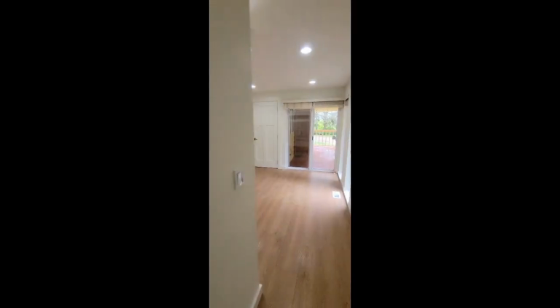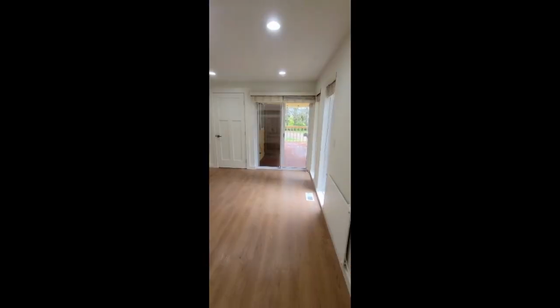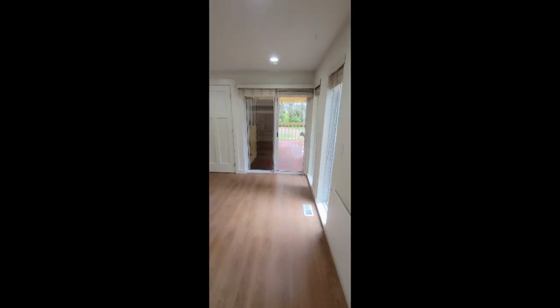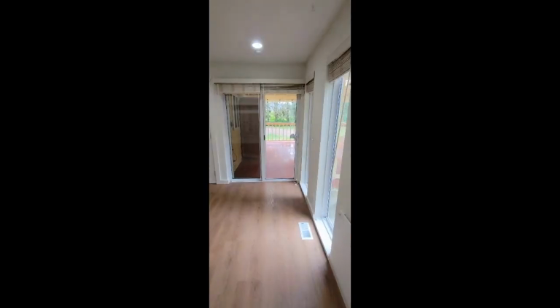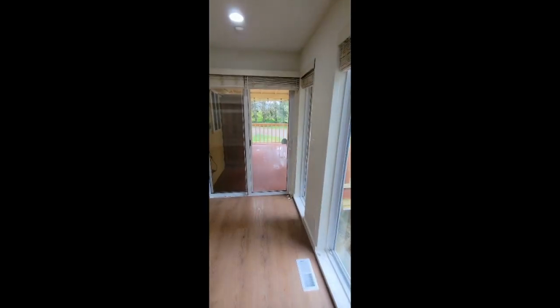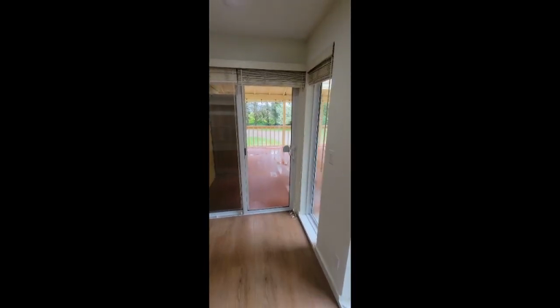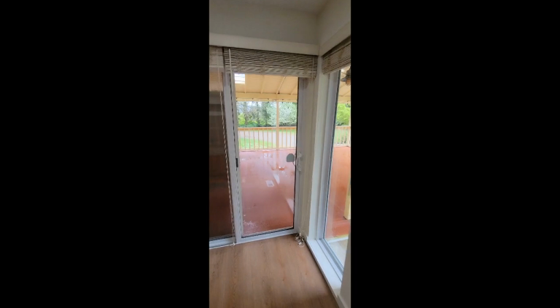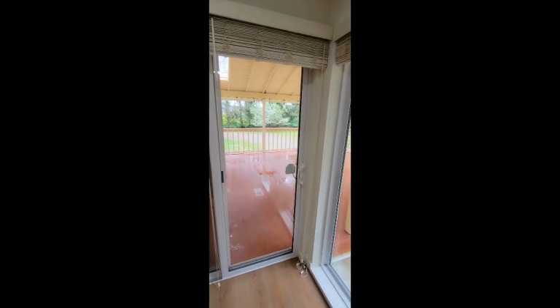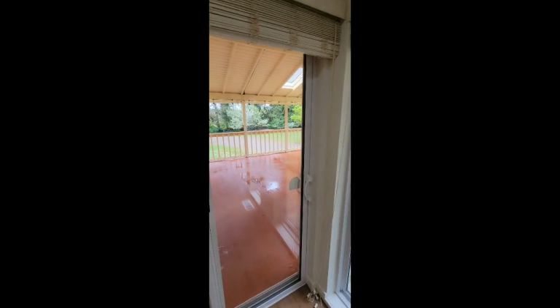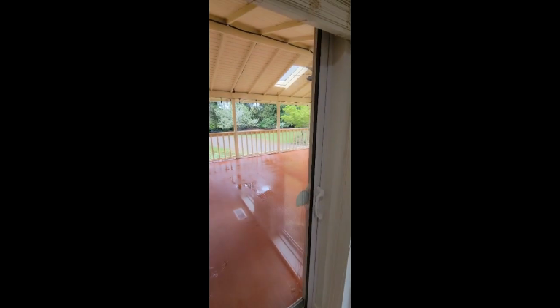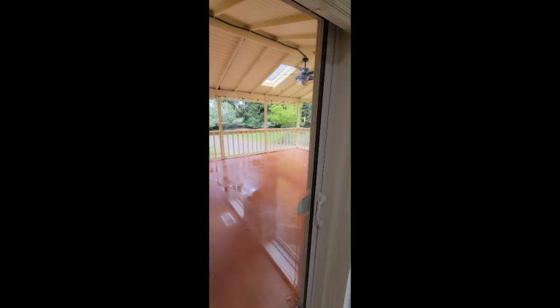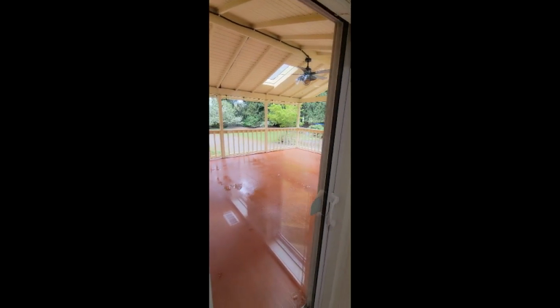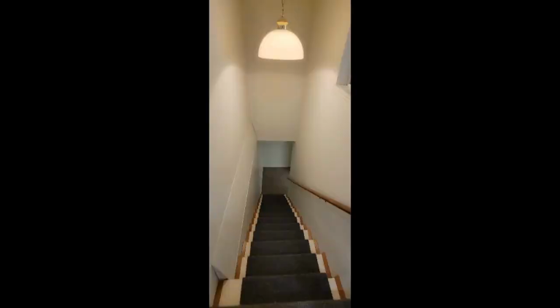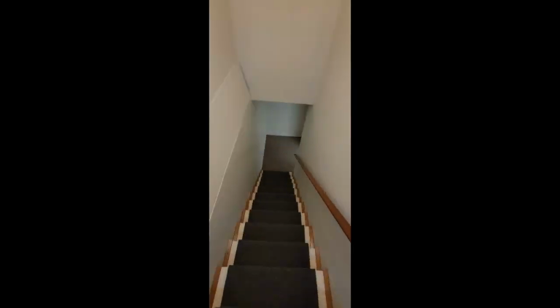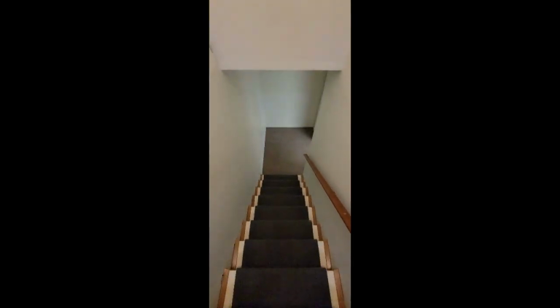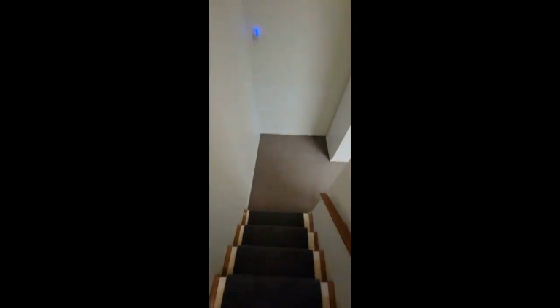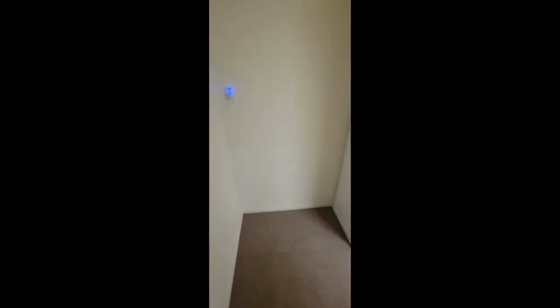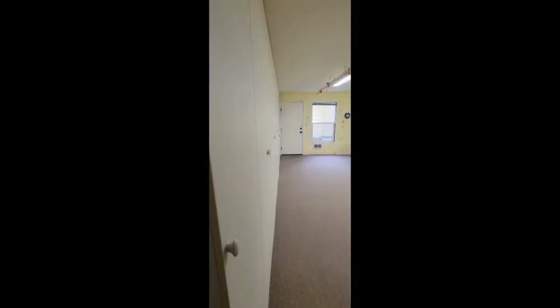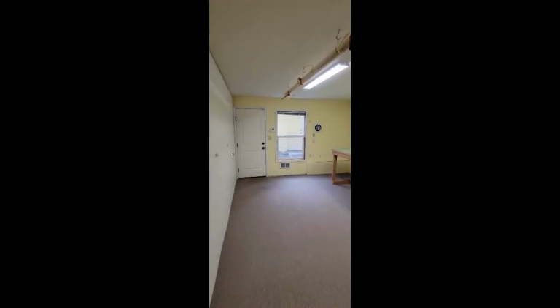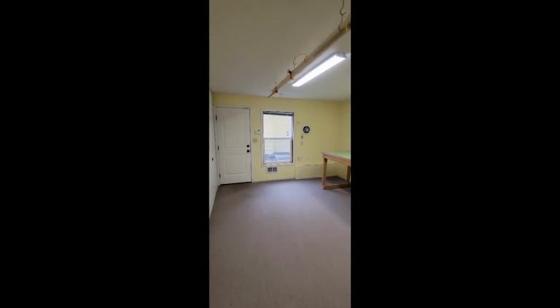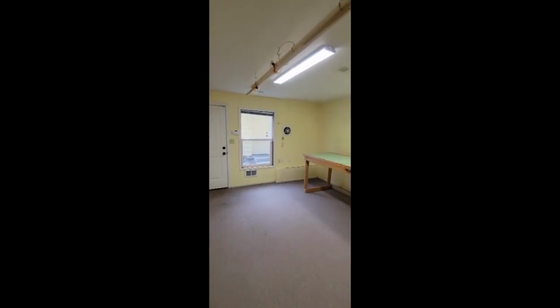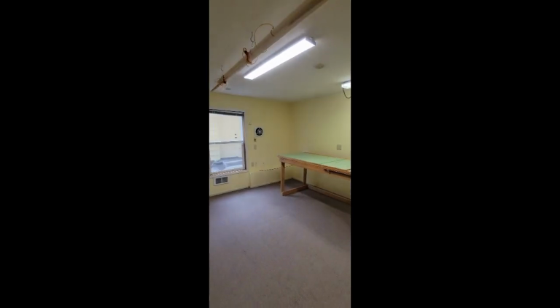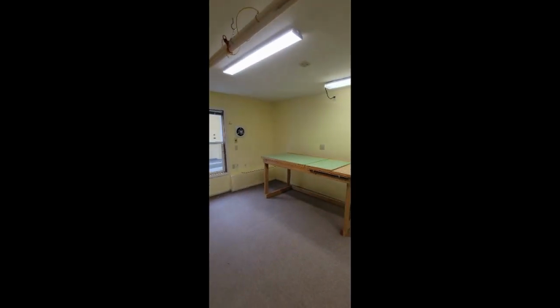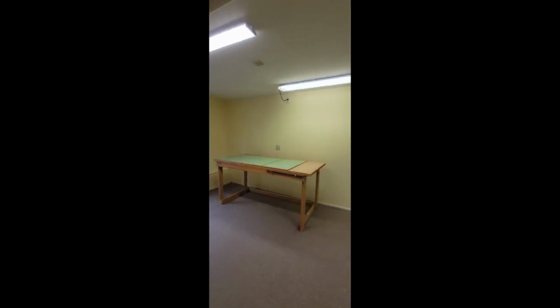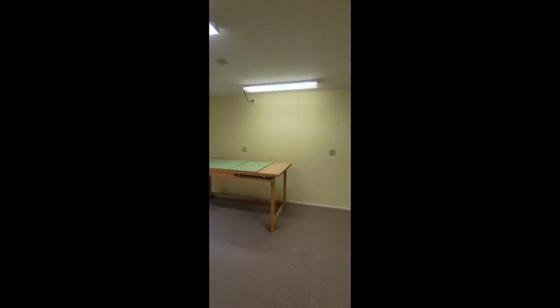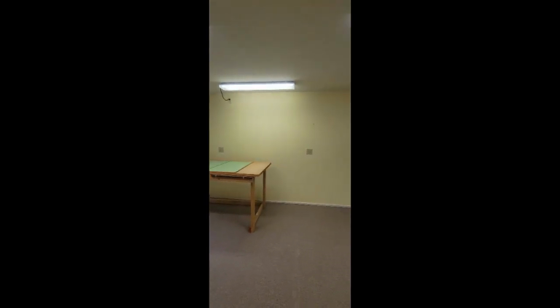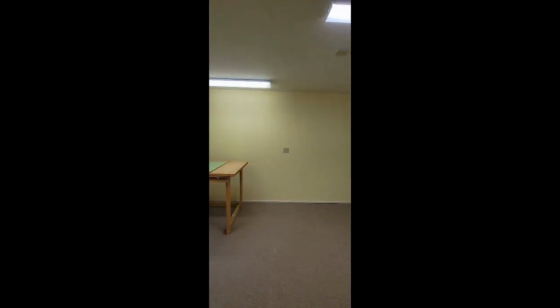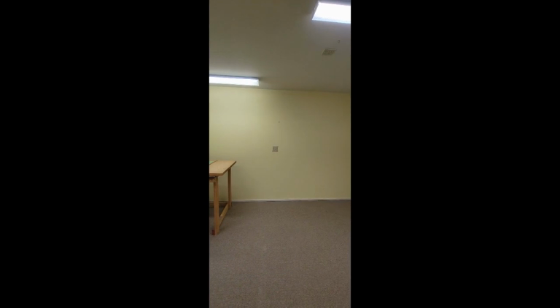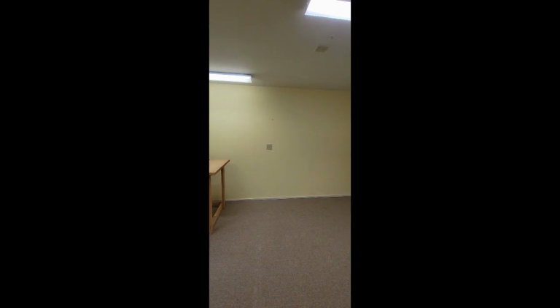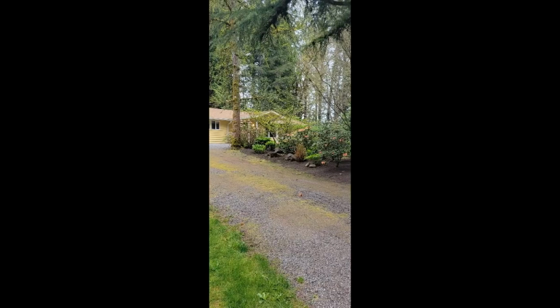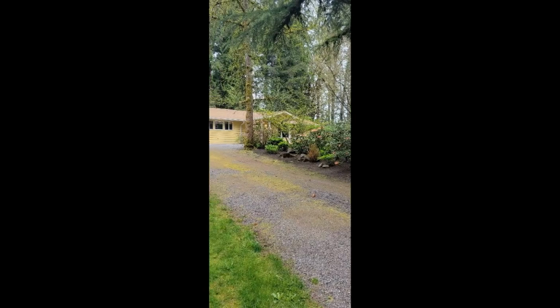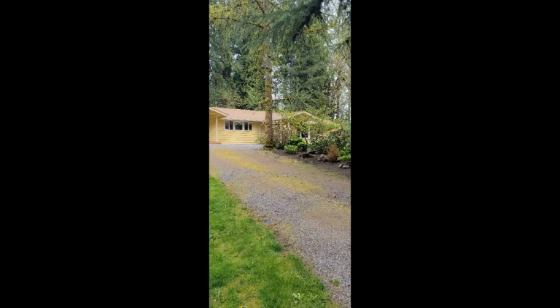The electrical panel and plumbing have been updated recently. Downstairs, you will find a large bonus room that can be used as a bedroom, a craft room, storage area, or play area. Use your imagination.